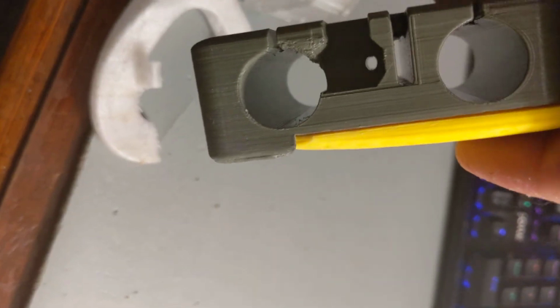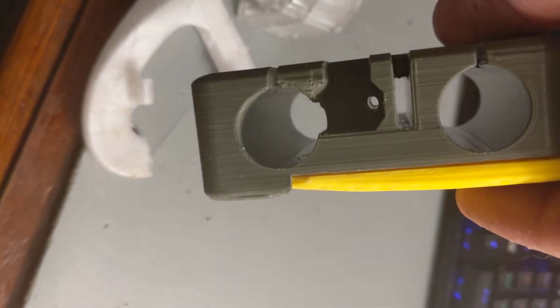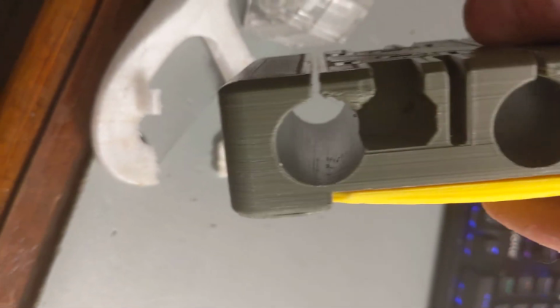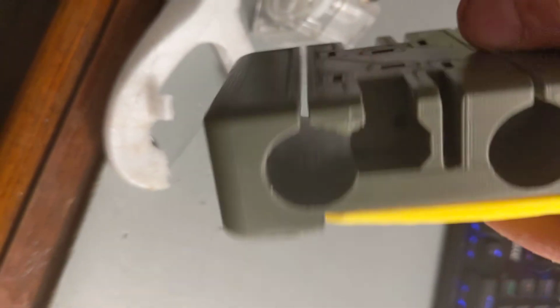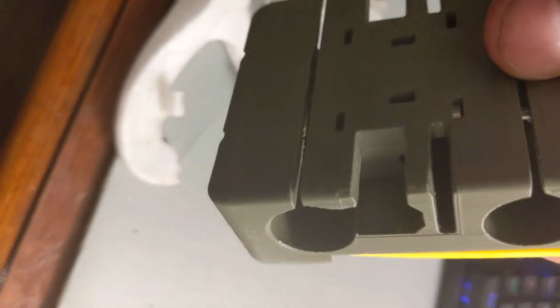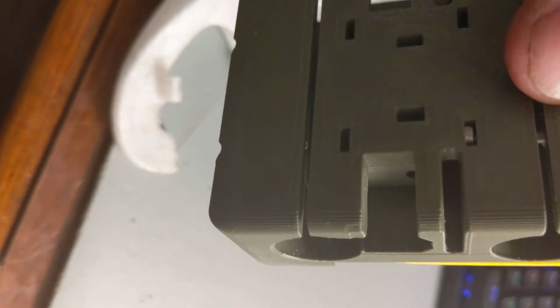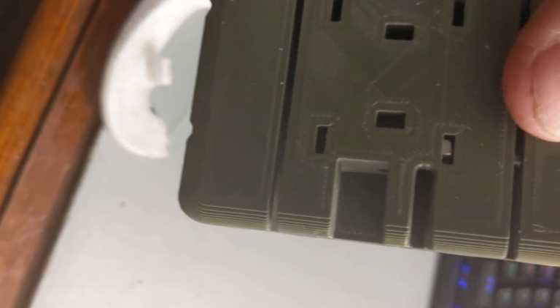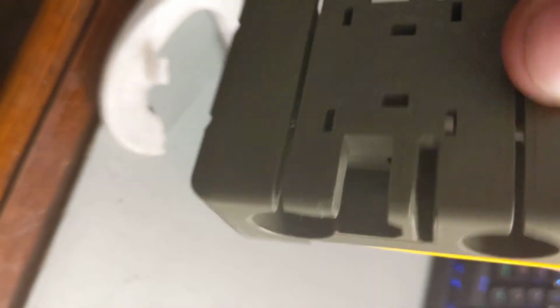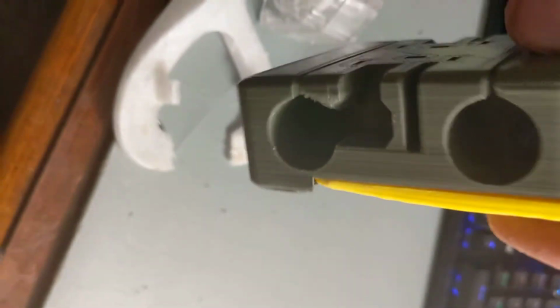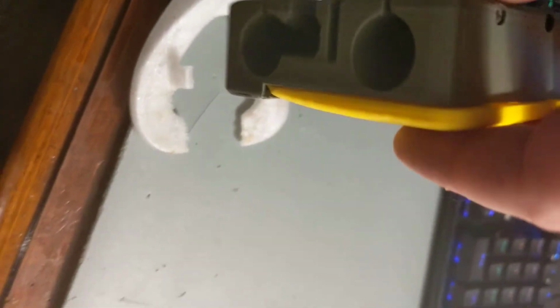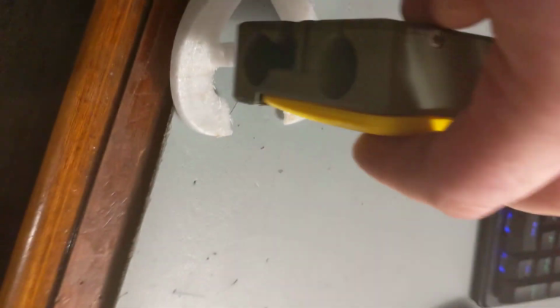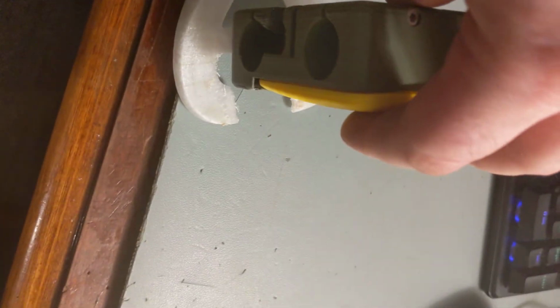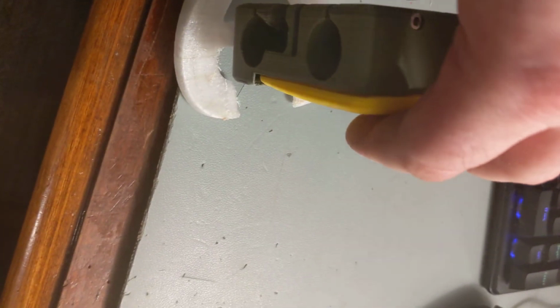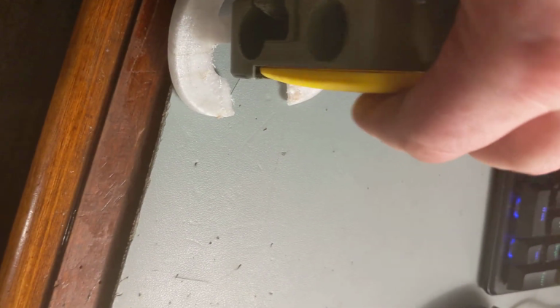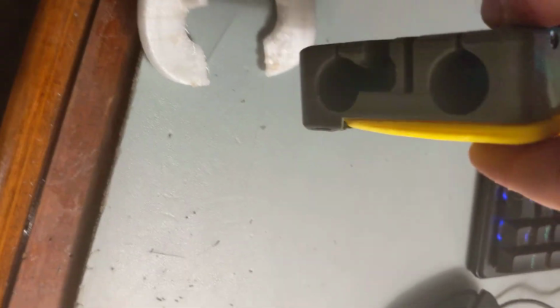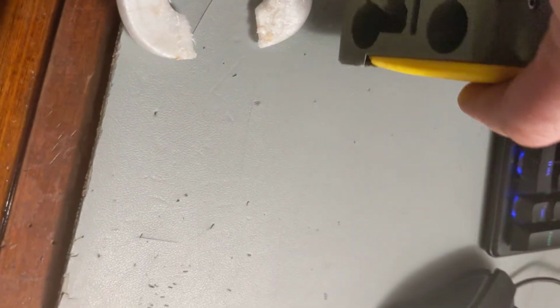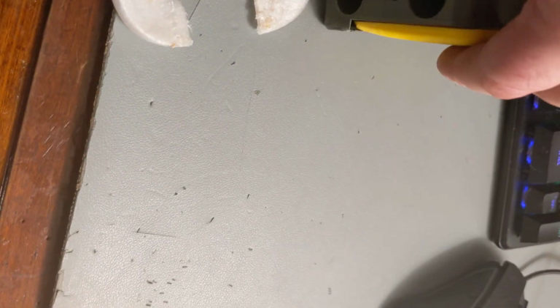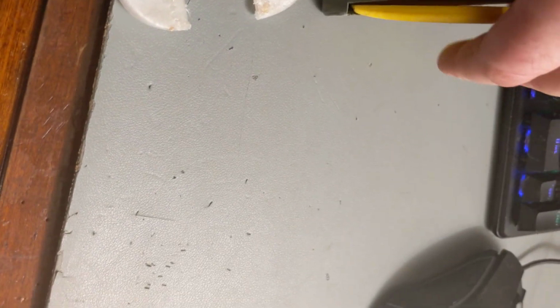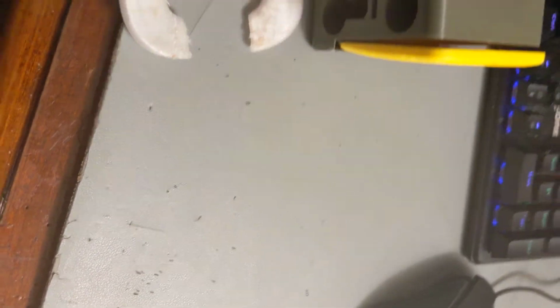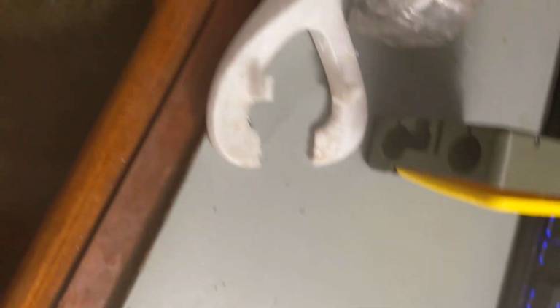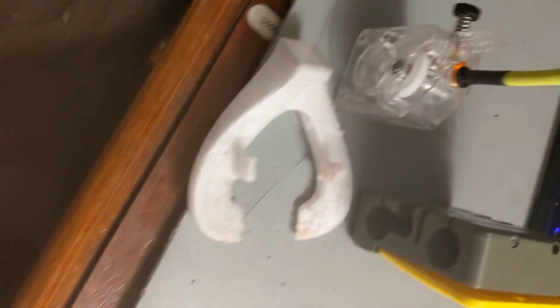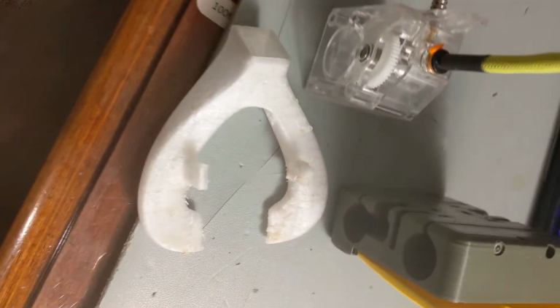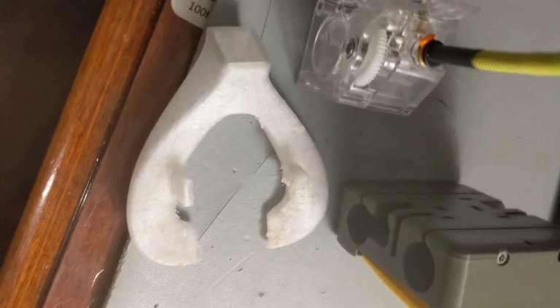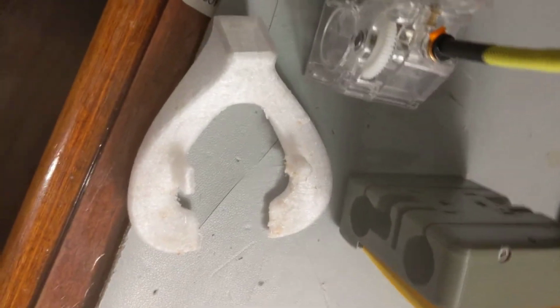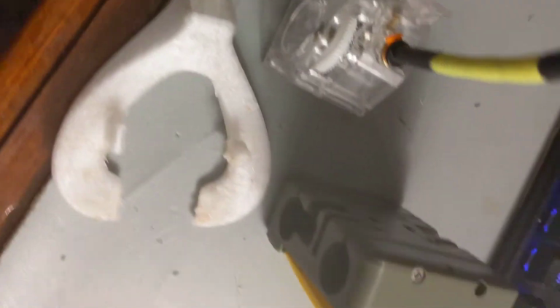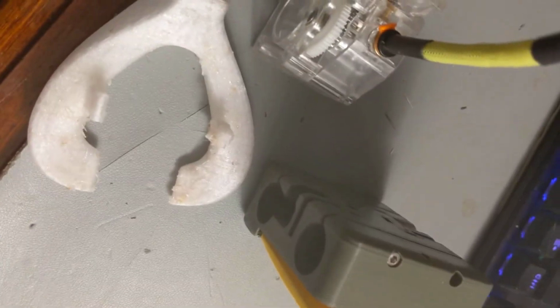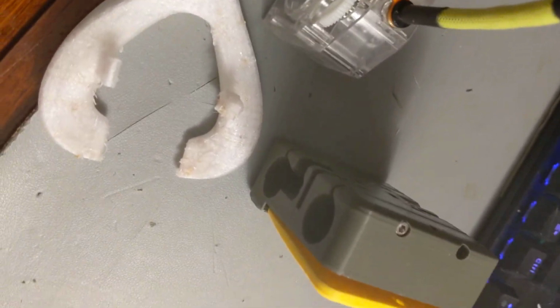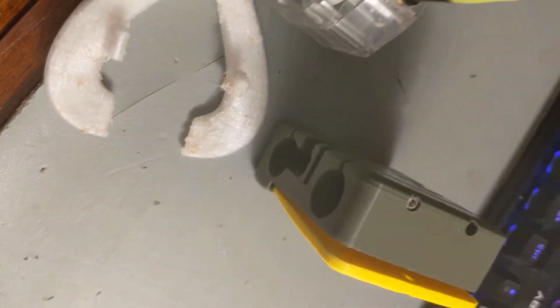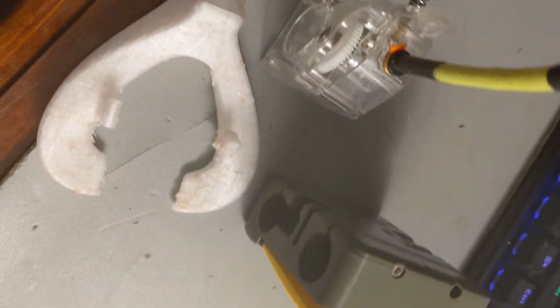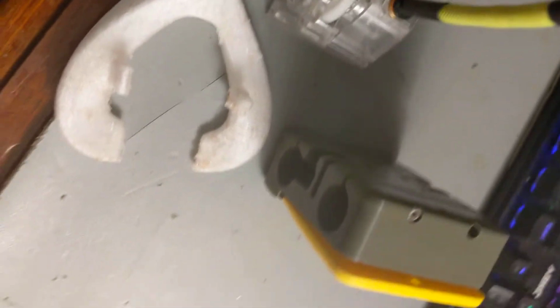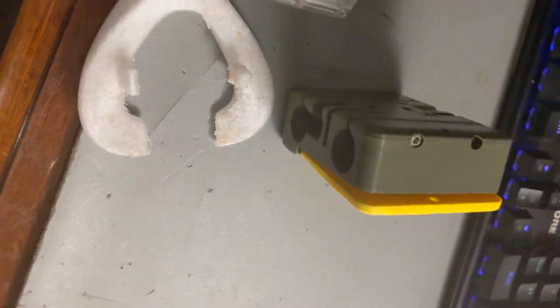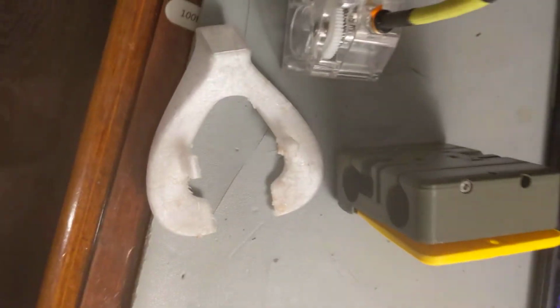The cable management system goes right there in the middle, and a BLTouch will be incorporated into all that. So it's going to look really good when it's finally completed. But I'm just getting one part printed at a time, one thing built at a time, so I can troubleshoot each one and get it going.